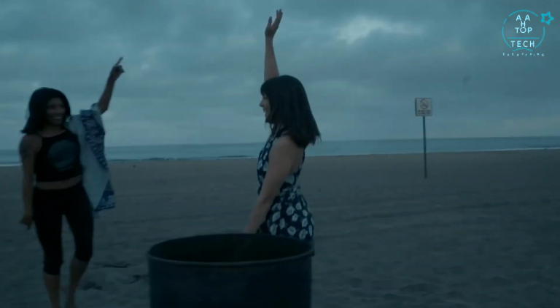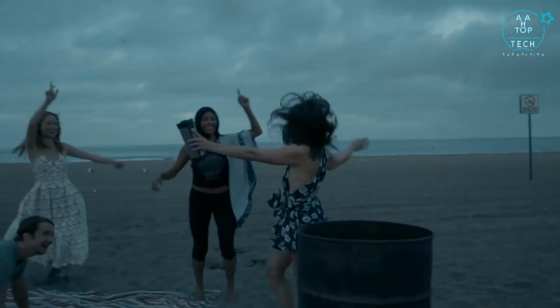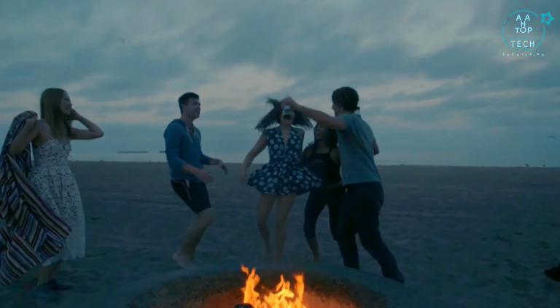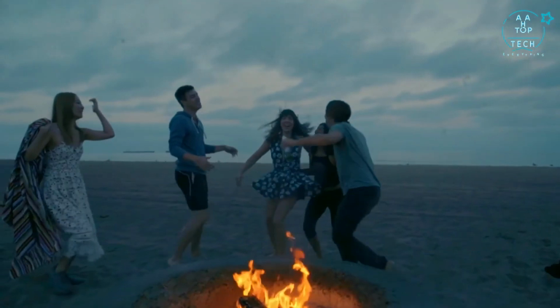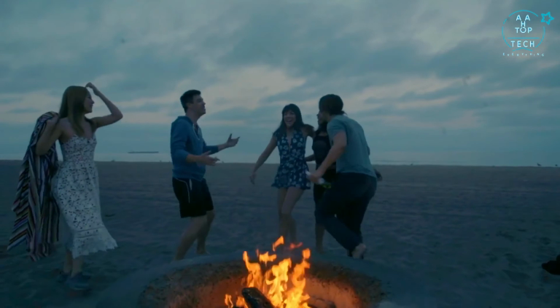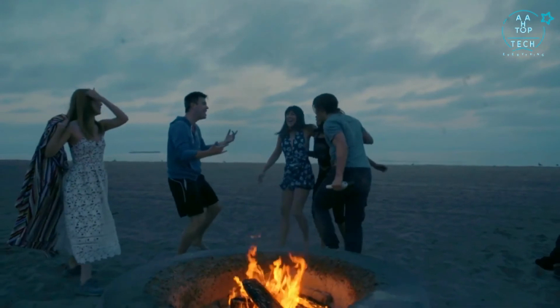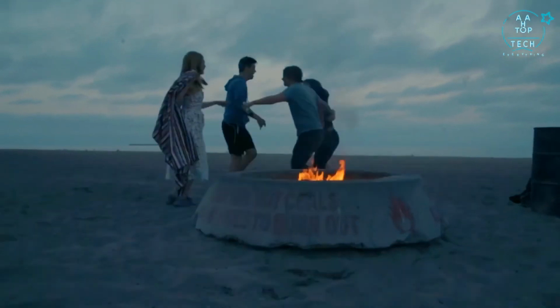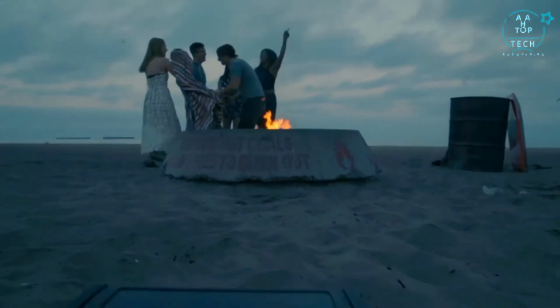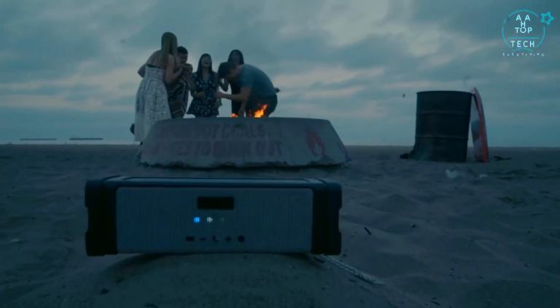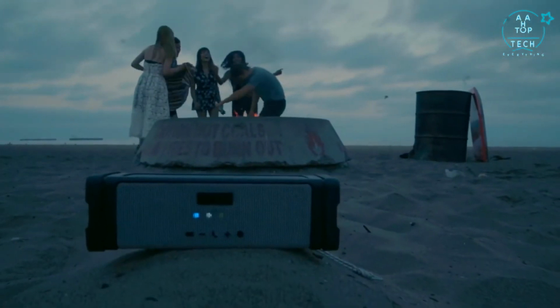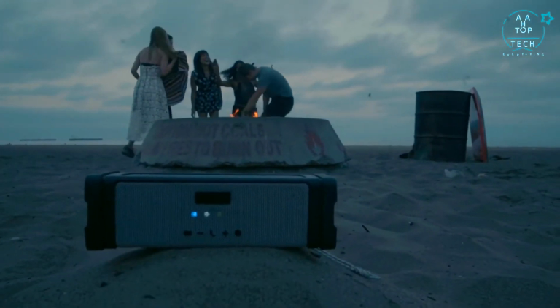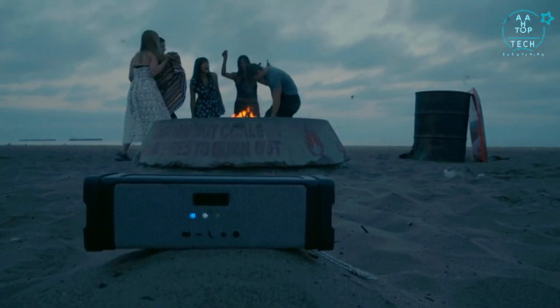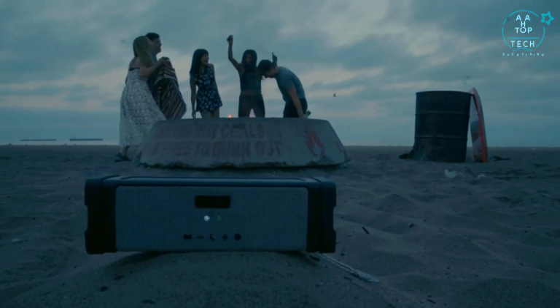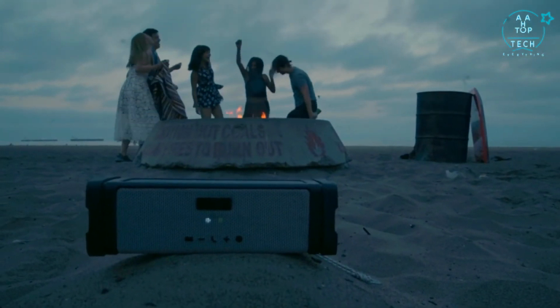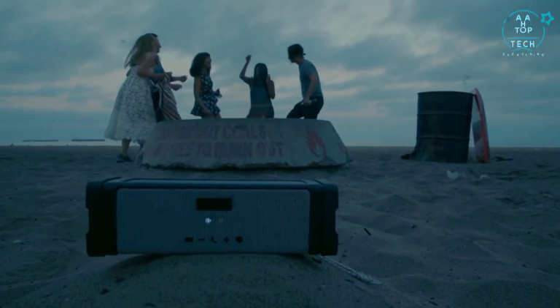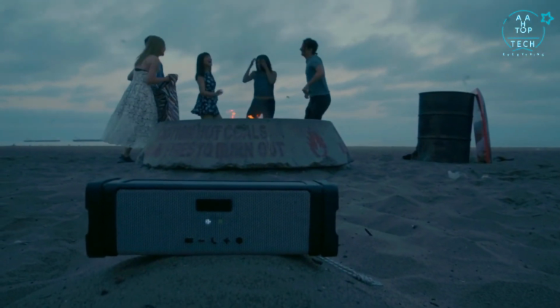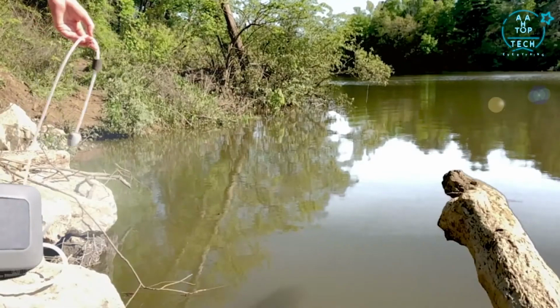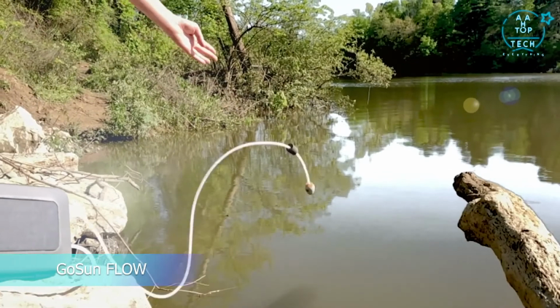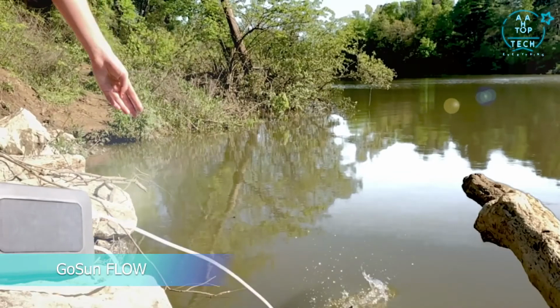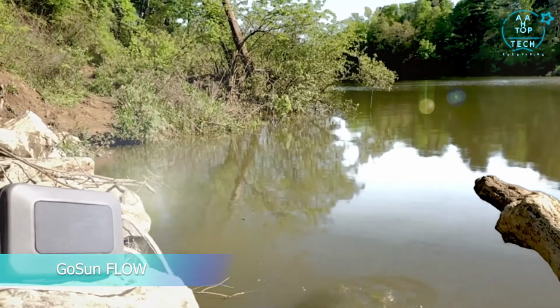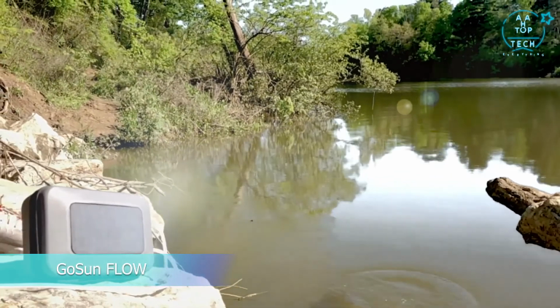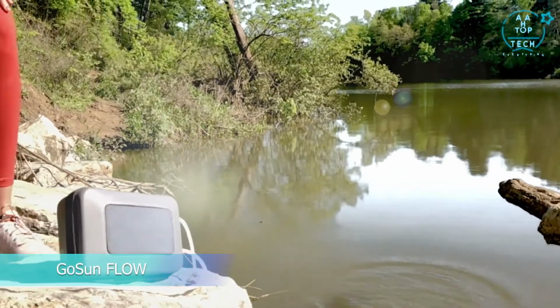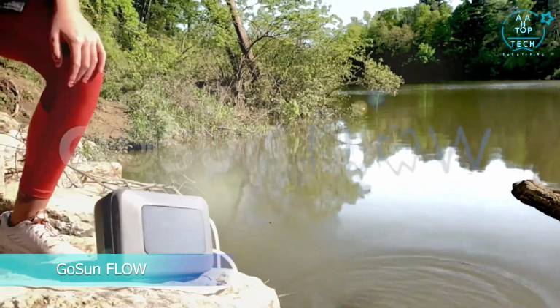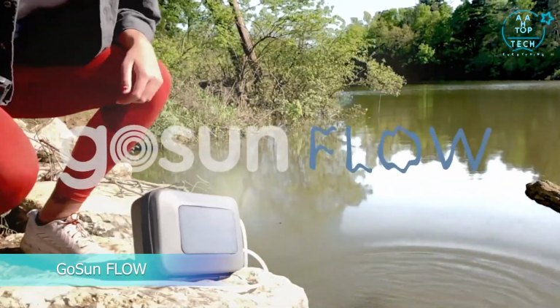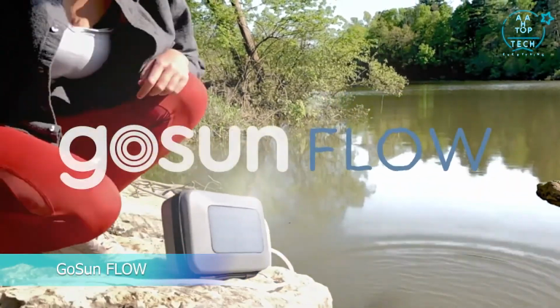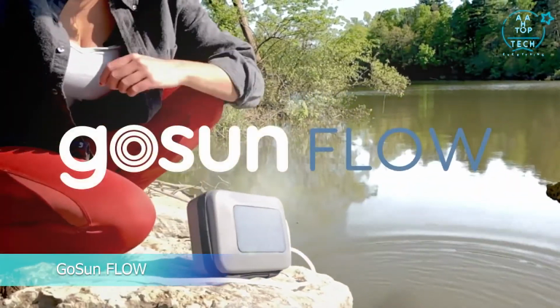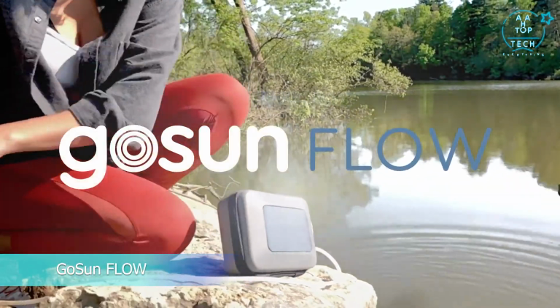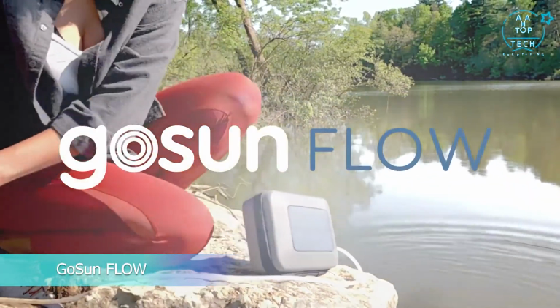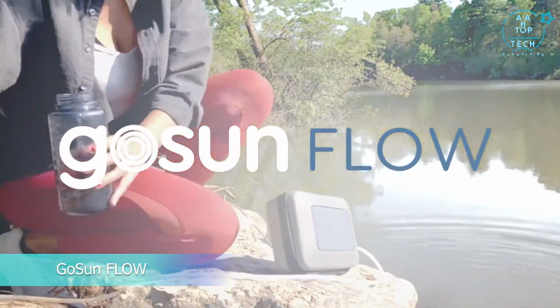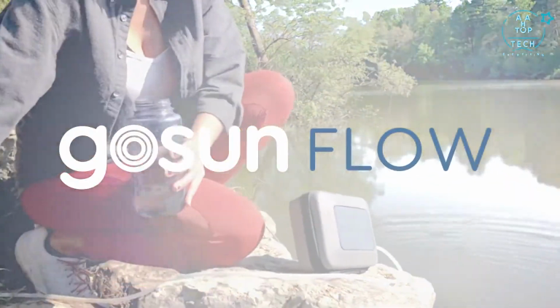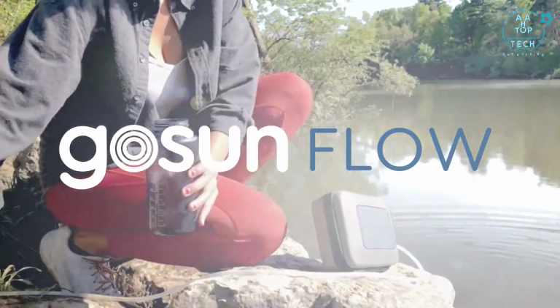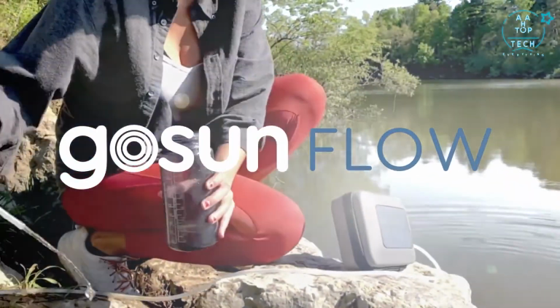Bring less and enjoy more — after all, it's all about having a good time. Meet the Flow, a solar-powered clean water and sanitation system.